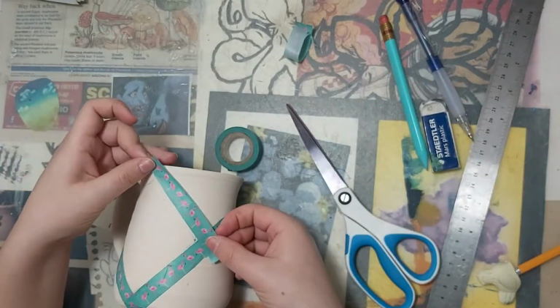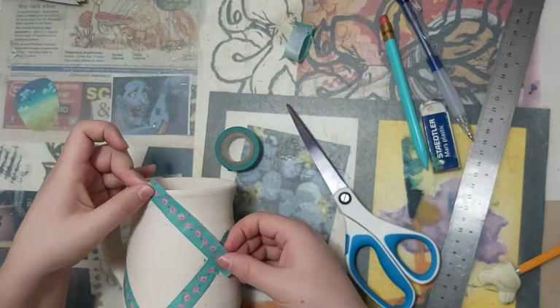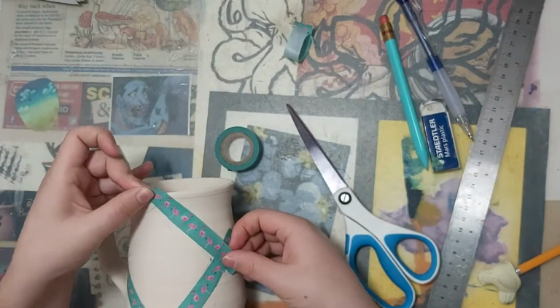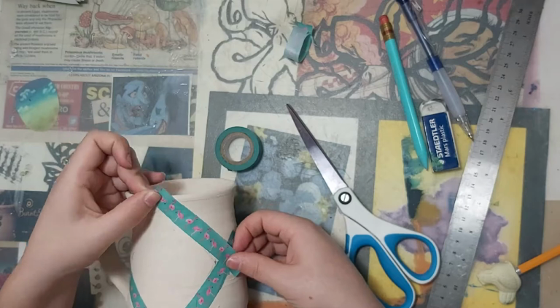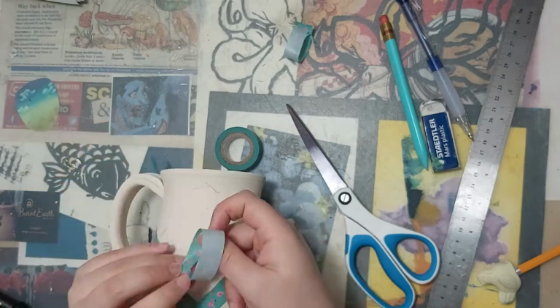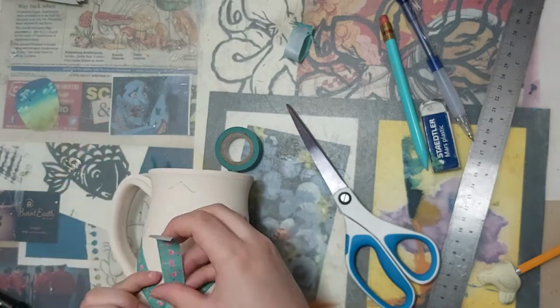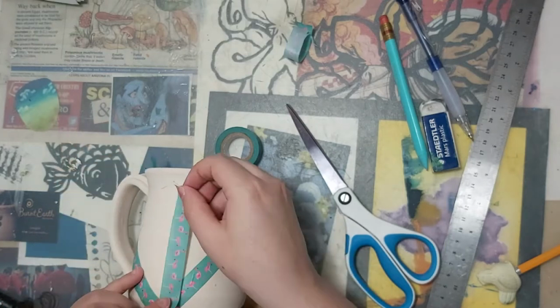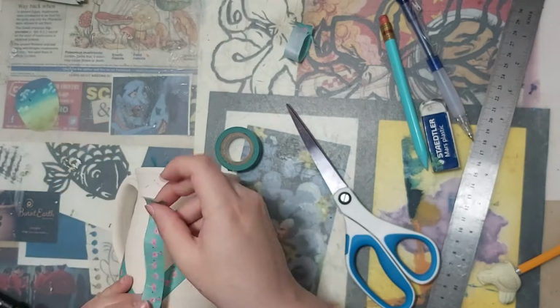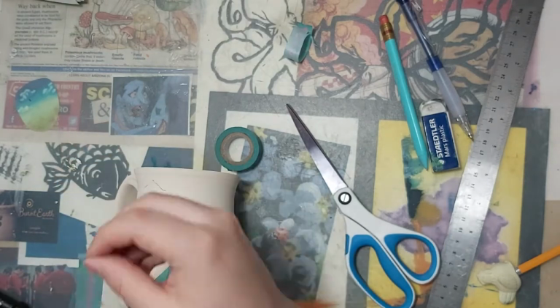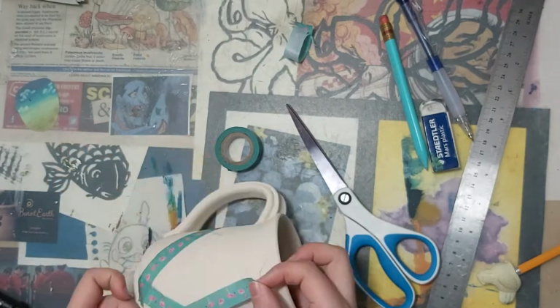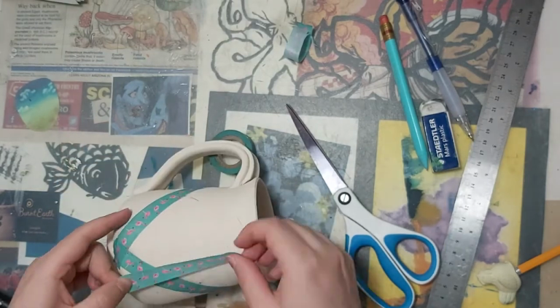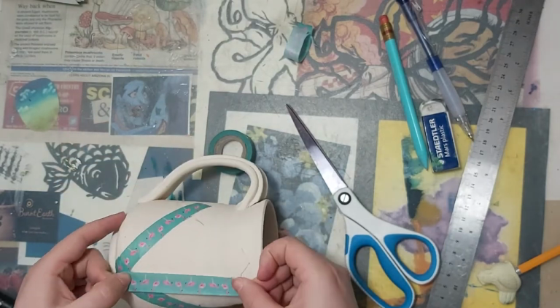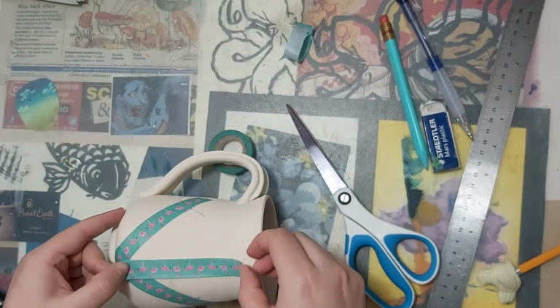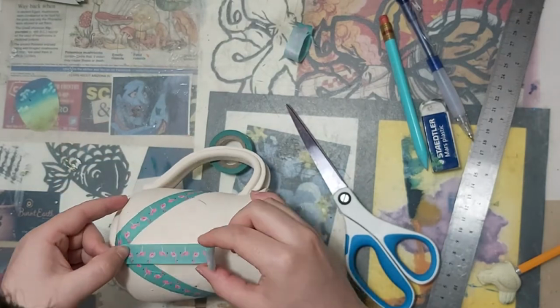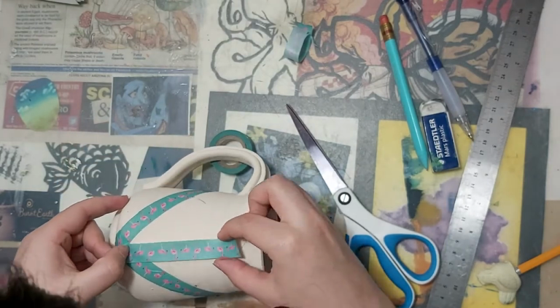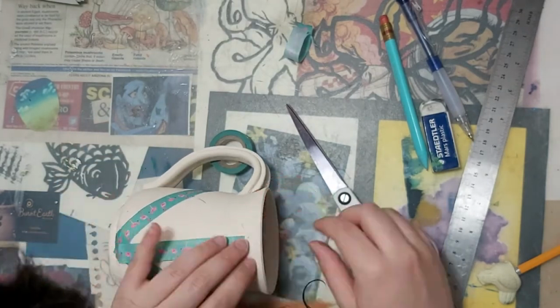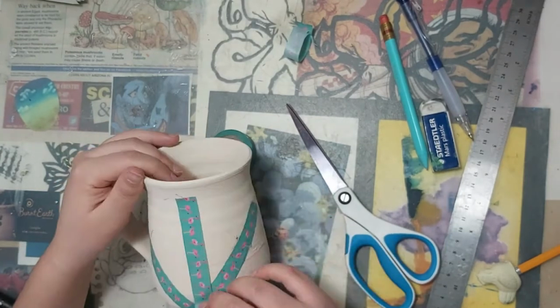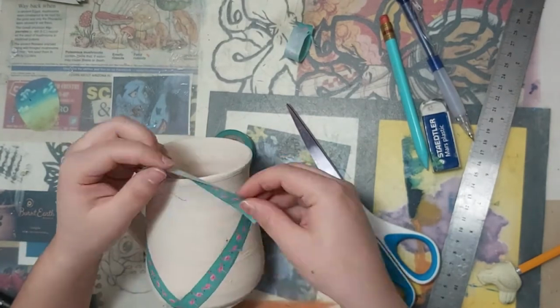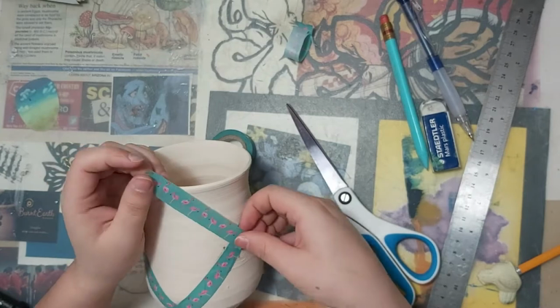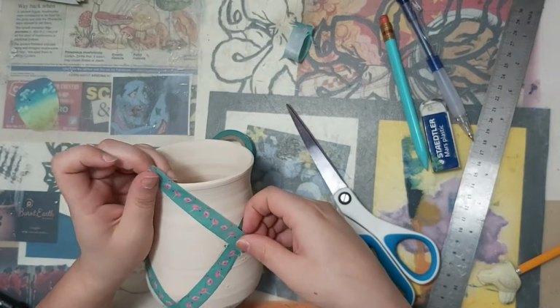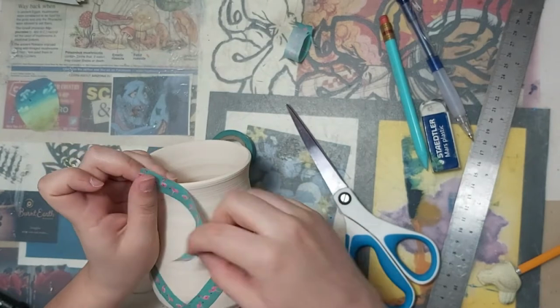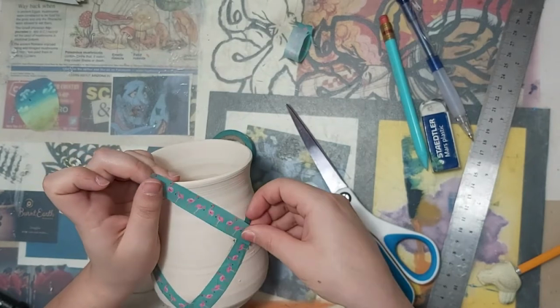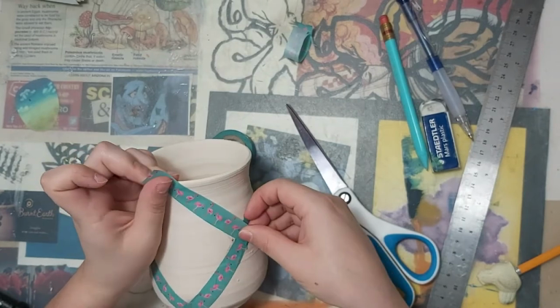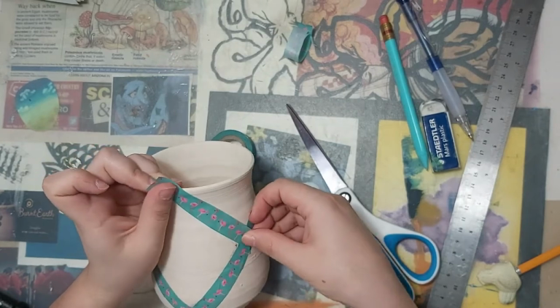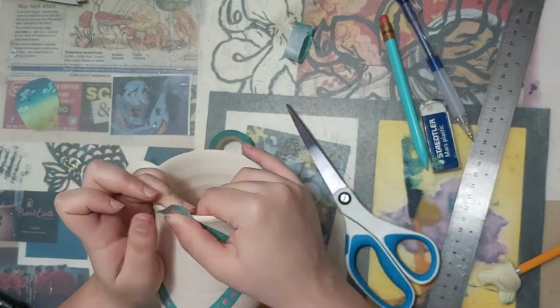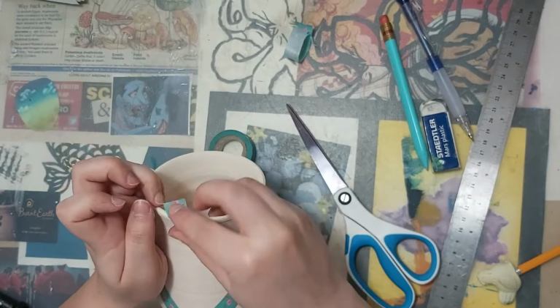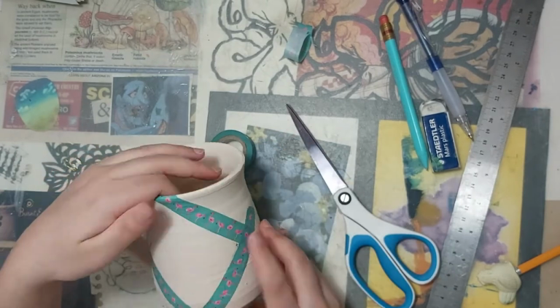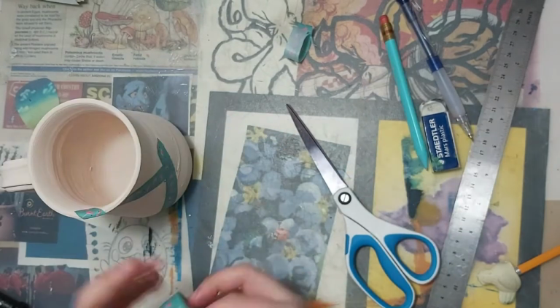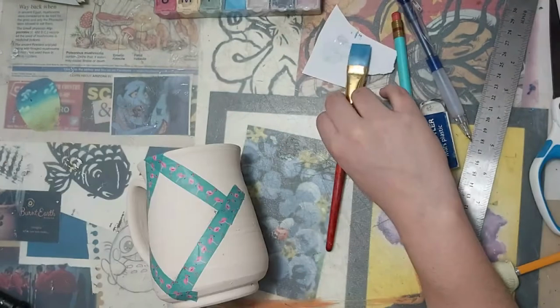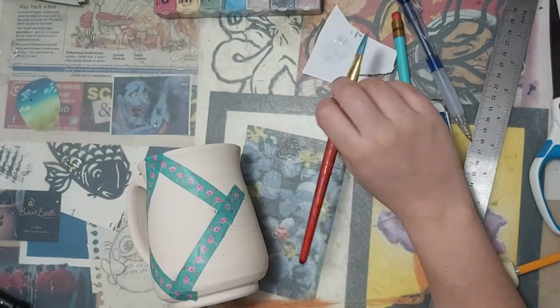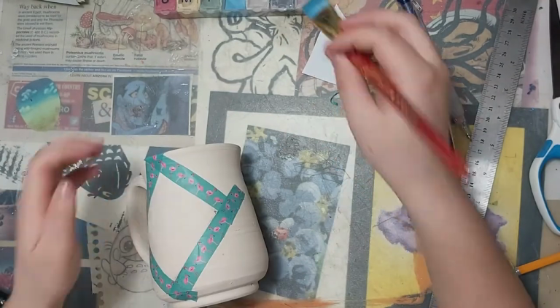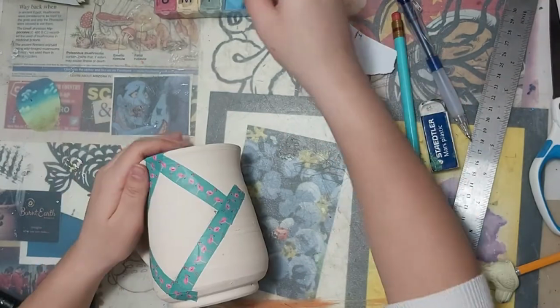I just use my scissors to cut my tape, and then I place my tape, lining them up with the marks that I previously made, and I just mask out my diamond.